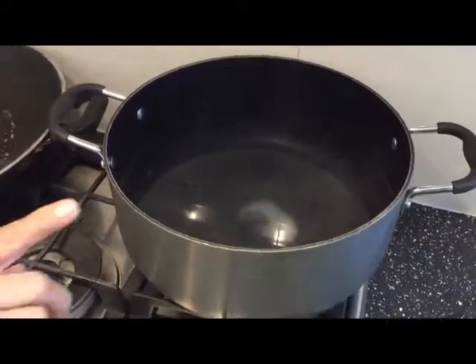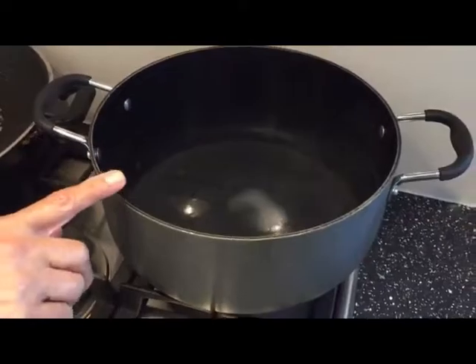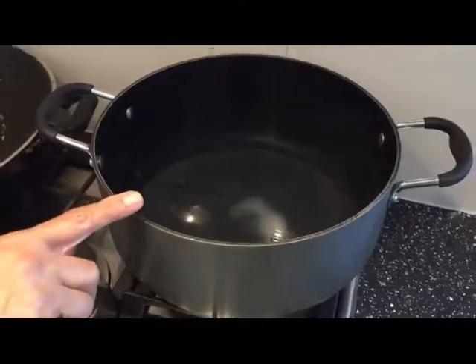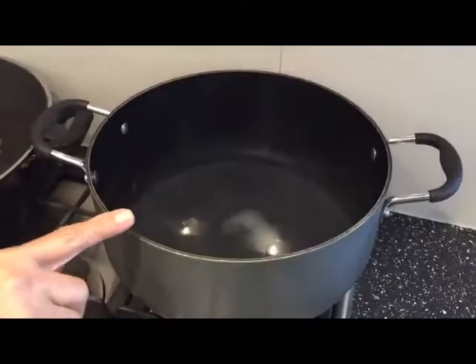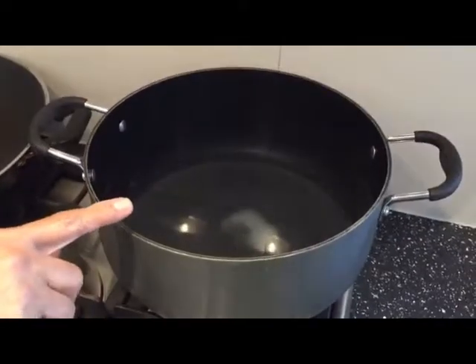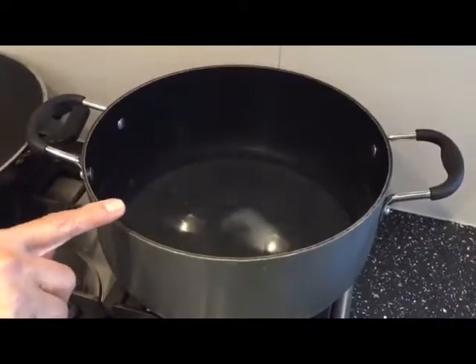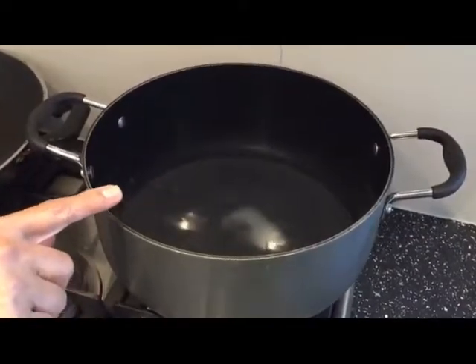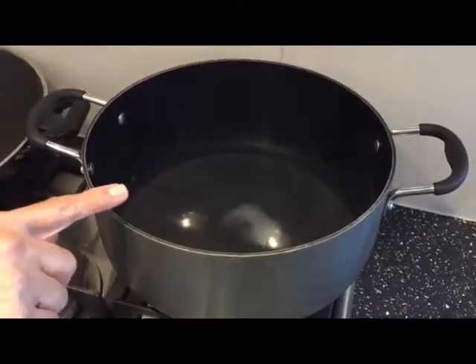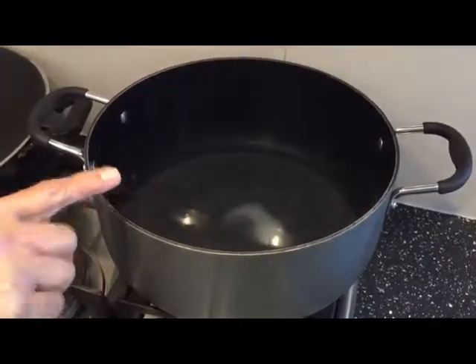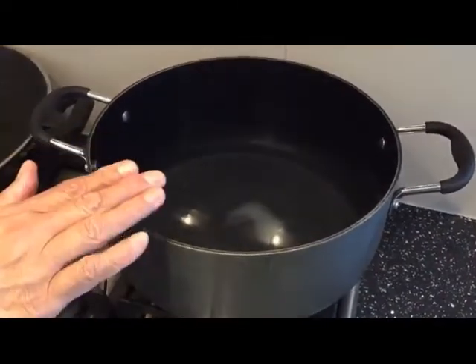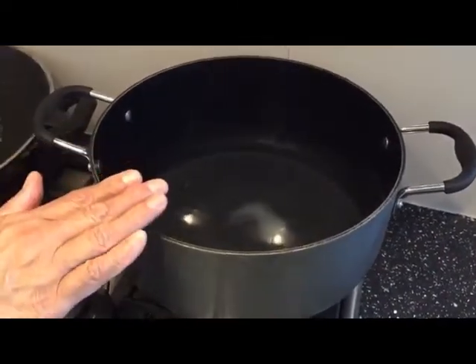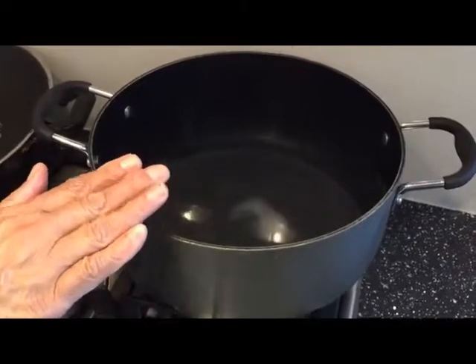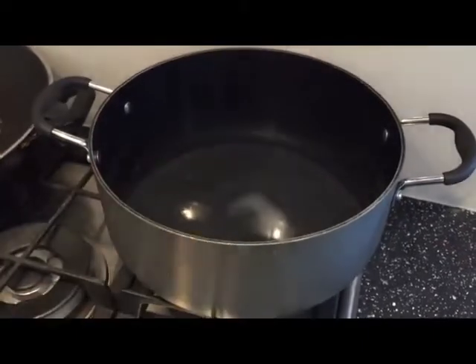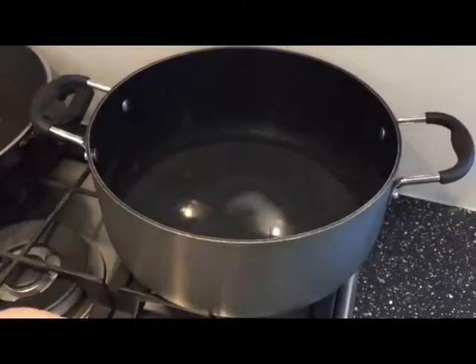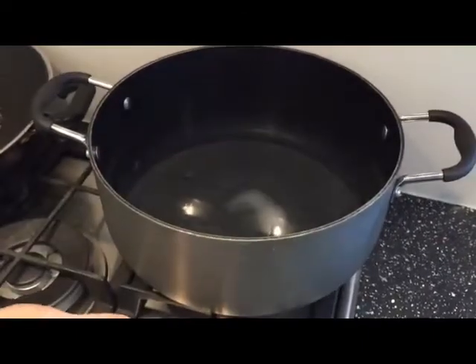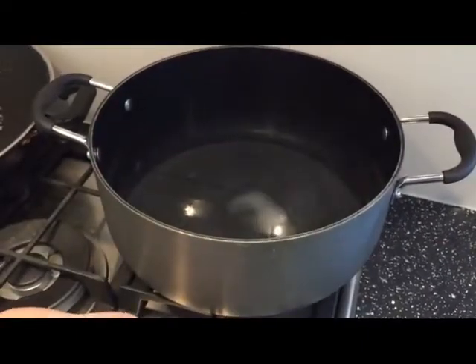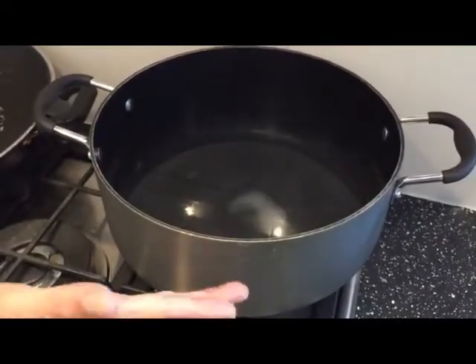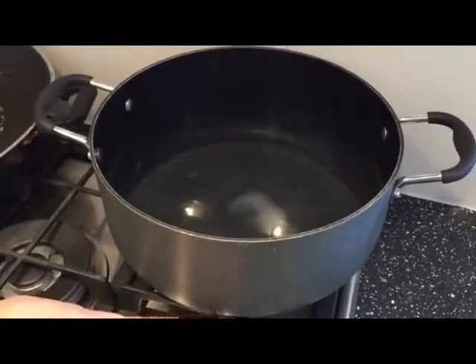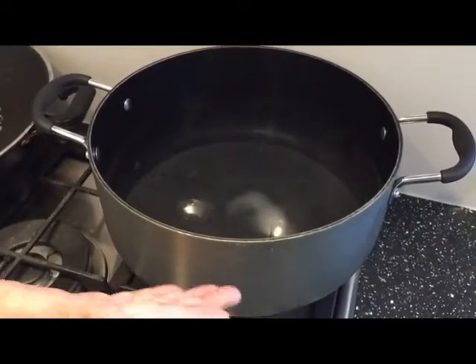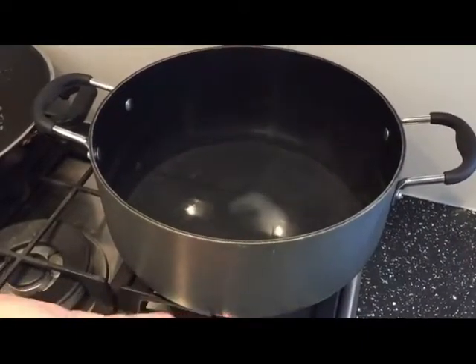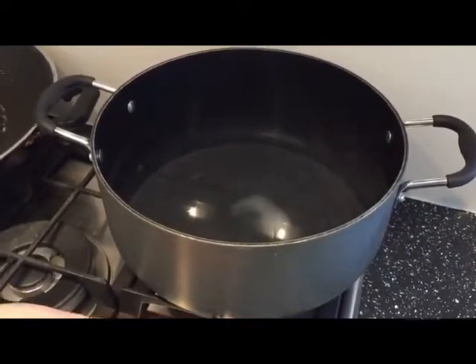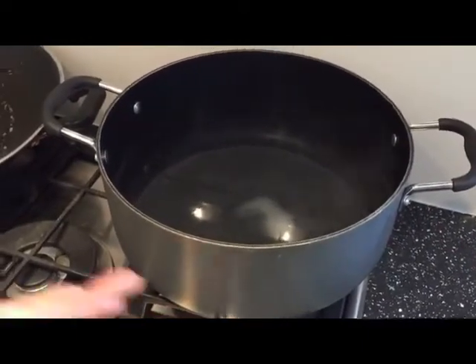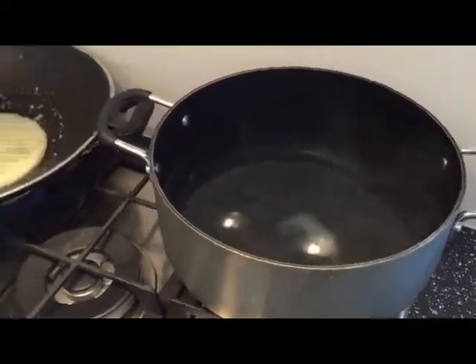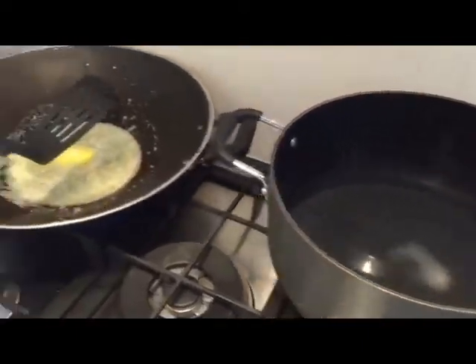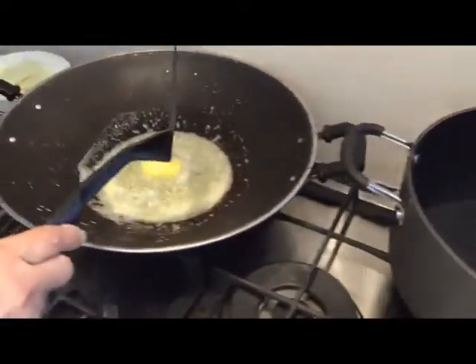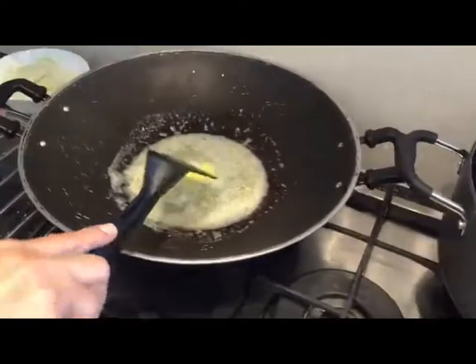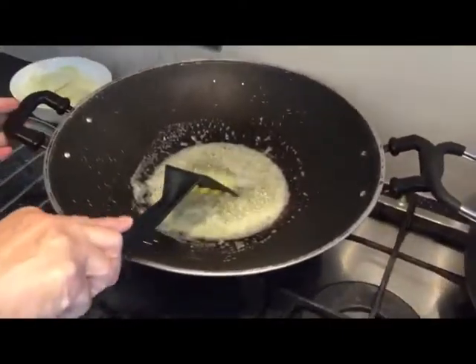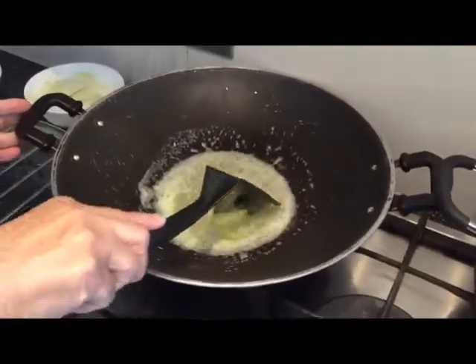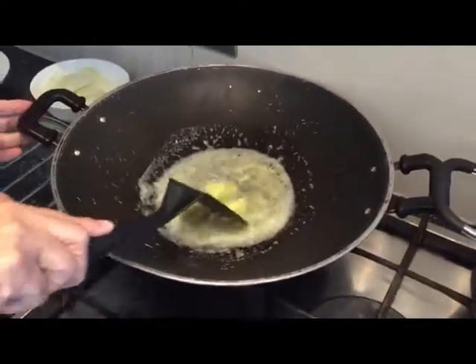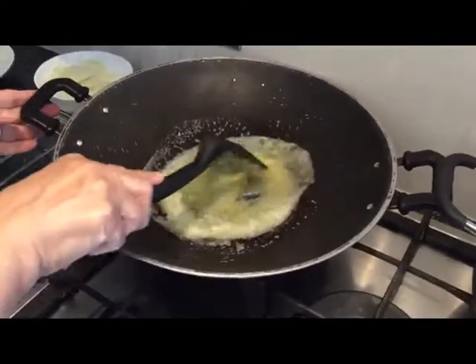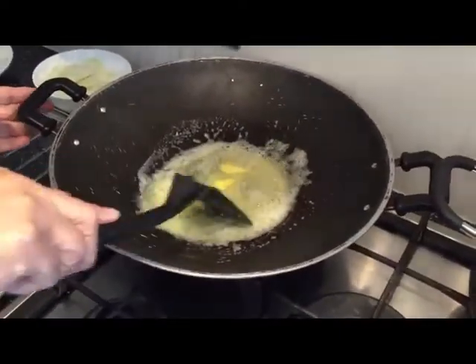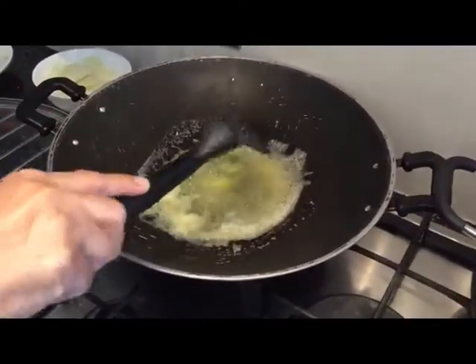I've got water and two tablespoons of salt here to boil my noodles. While they're getting warm and the wok is getting to boil, I'm going to show you what I'm going to do. I've got a knob of butter here.